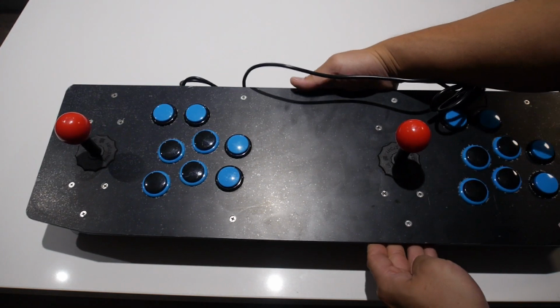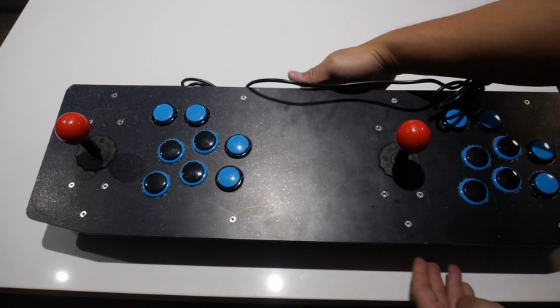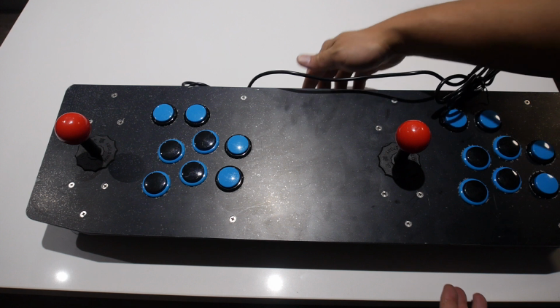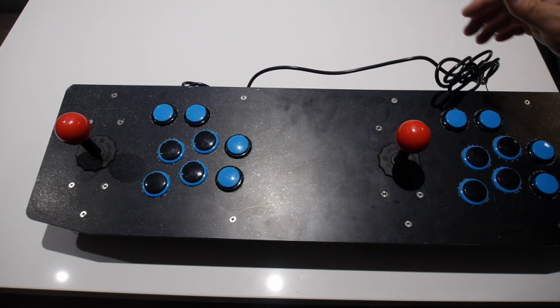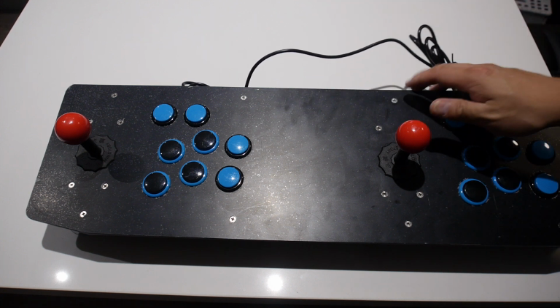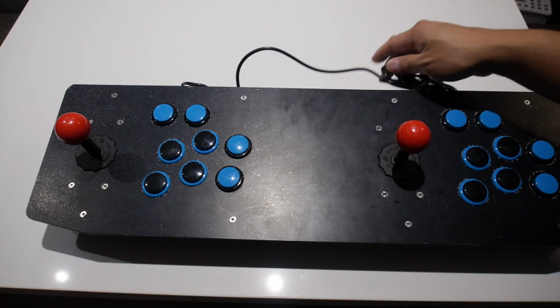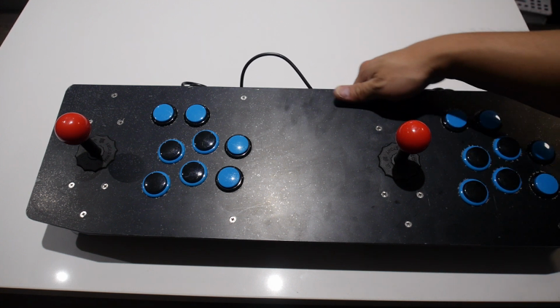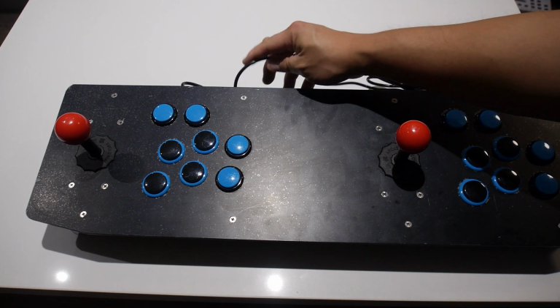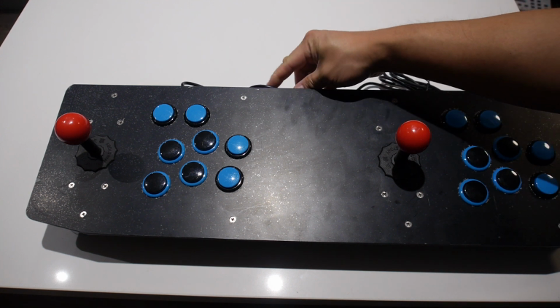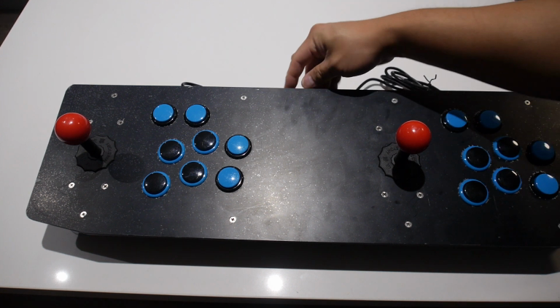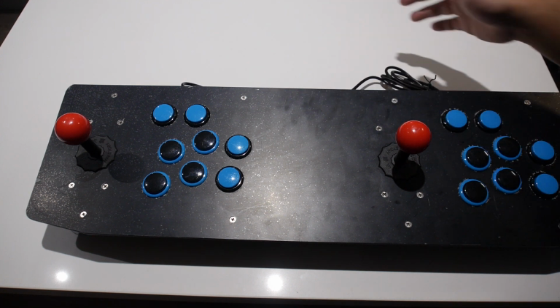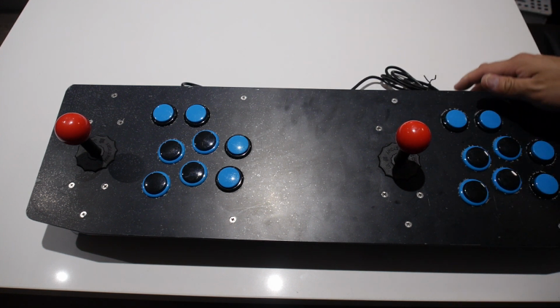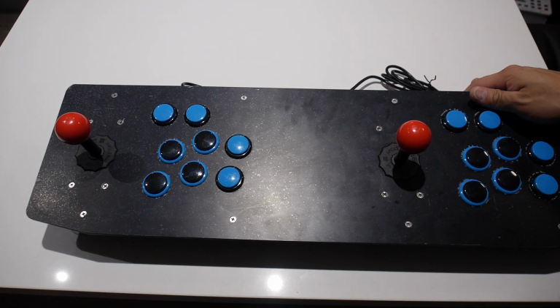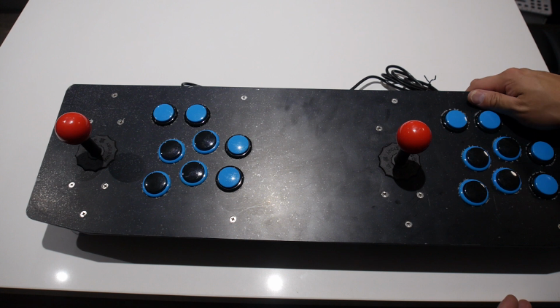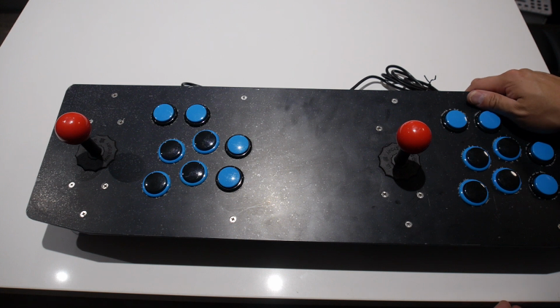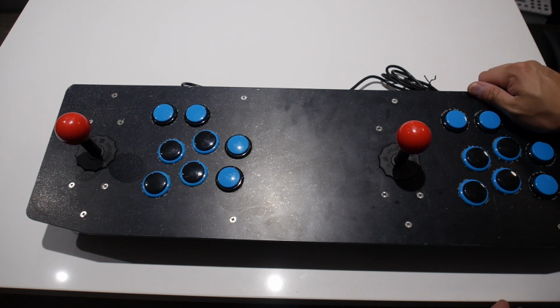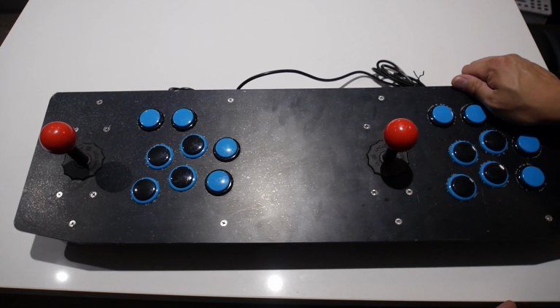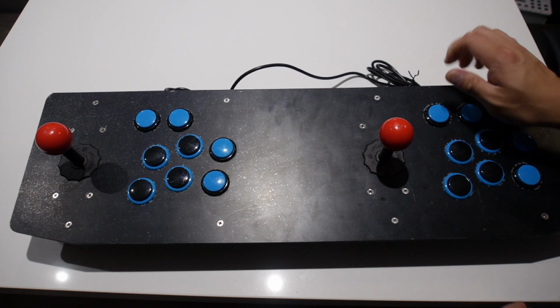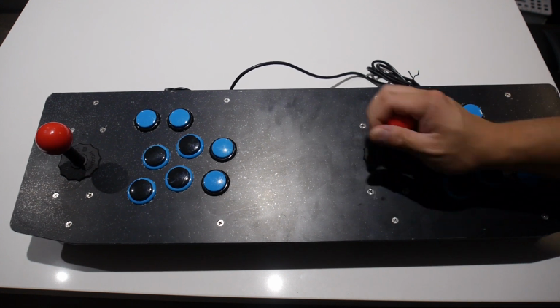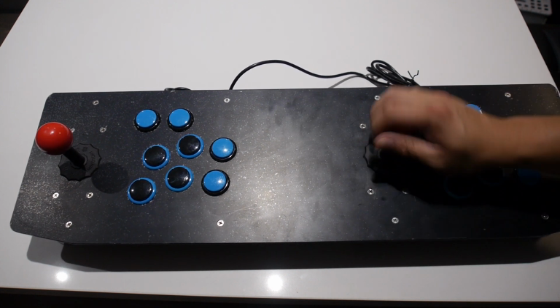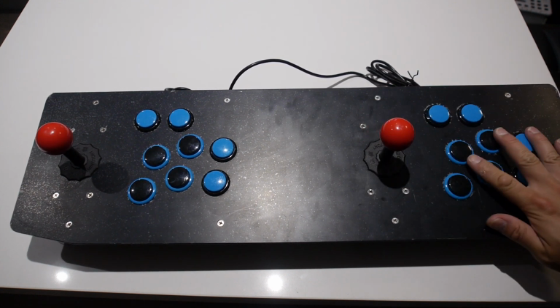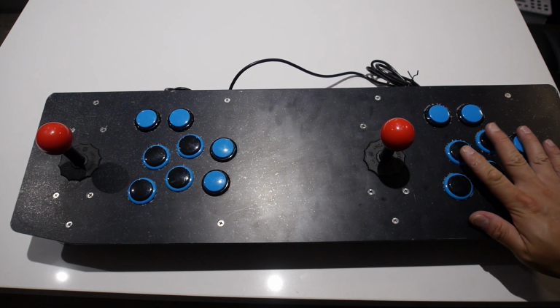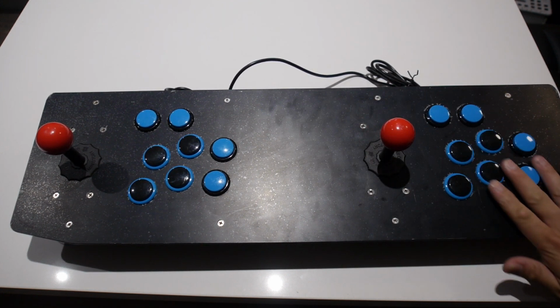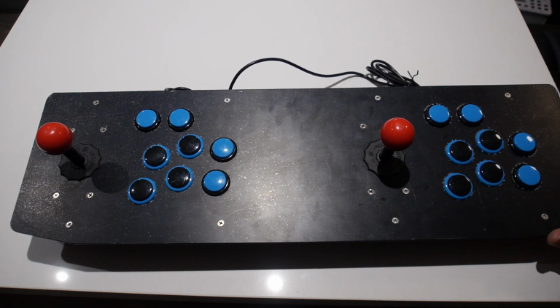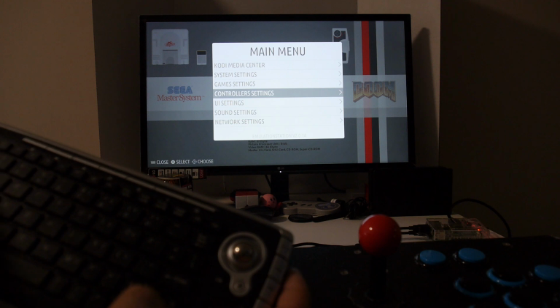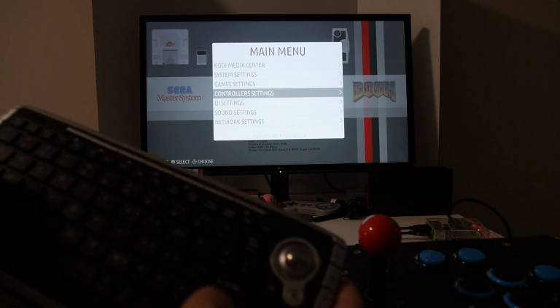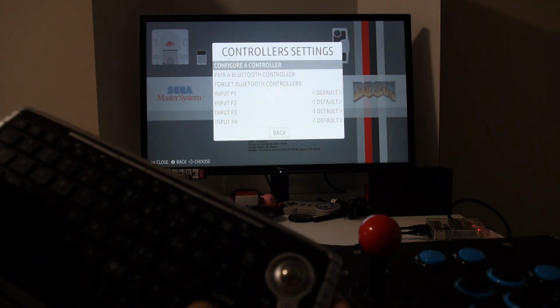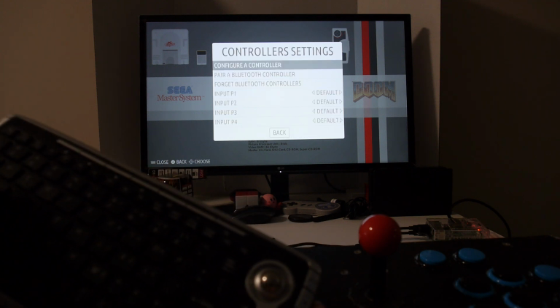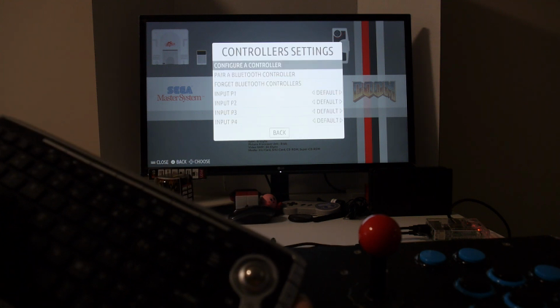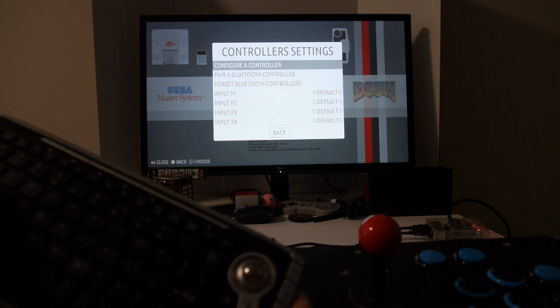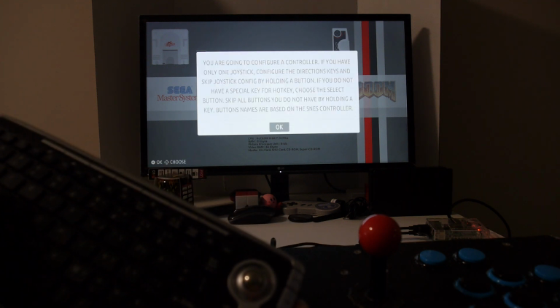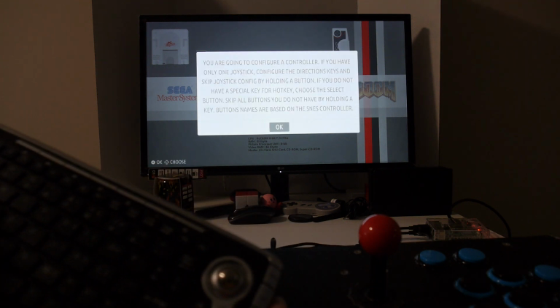I can then plug the USB cords from the arcade stick to it and still have access to the HDMI and micro USB for power. Having to build your own arcade sticks from scratch is a thing of the past — these days you can buy some nice off-the-shelf alternatives that can be used for any project you can dream up.